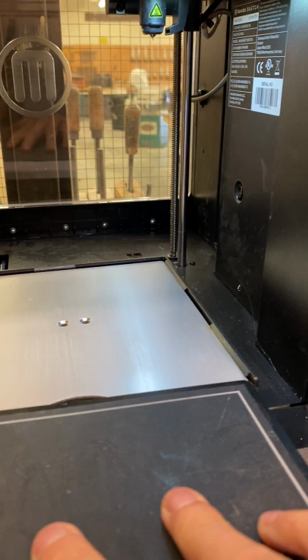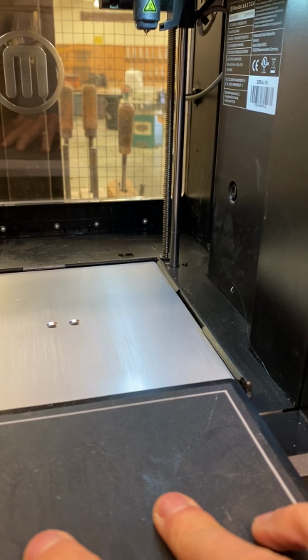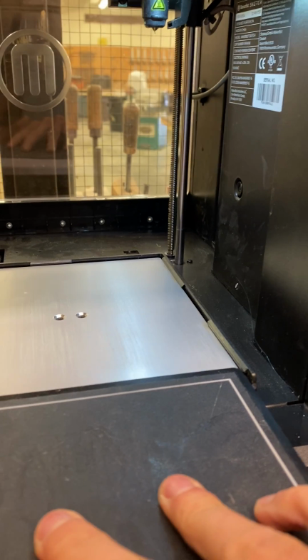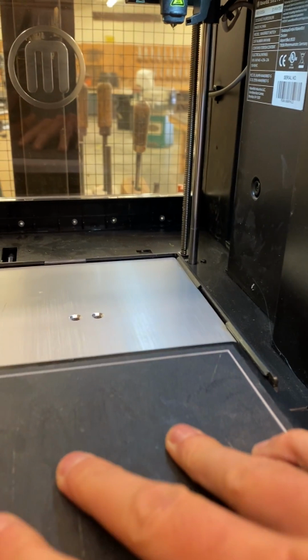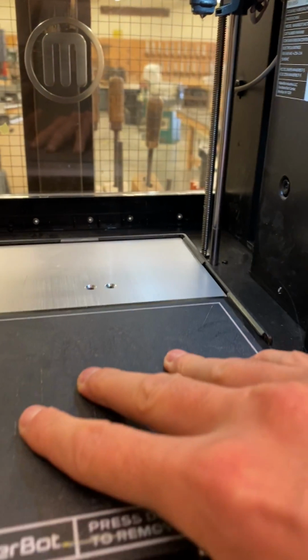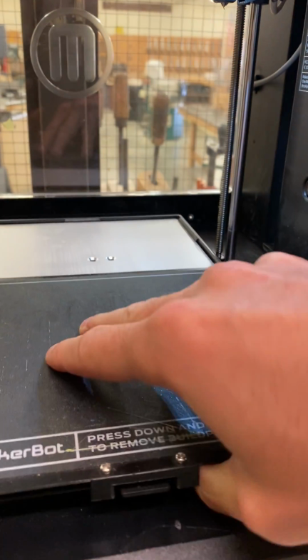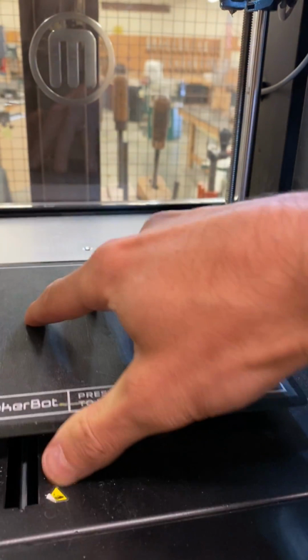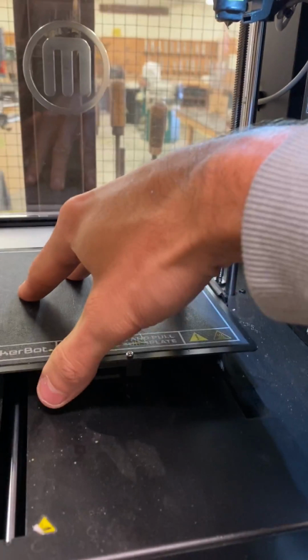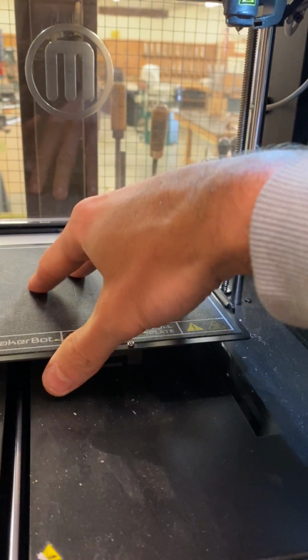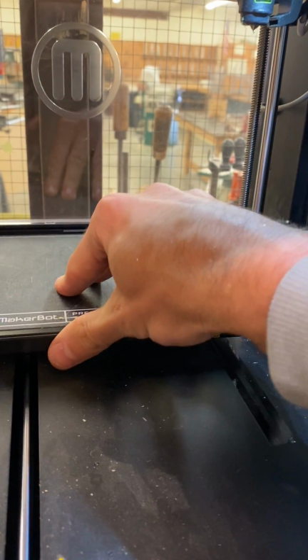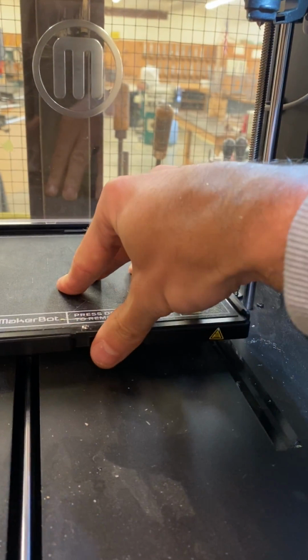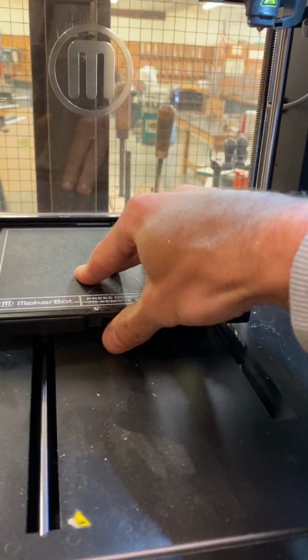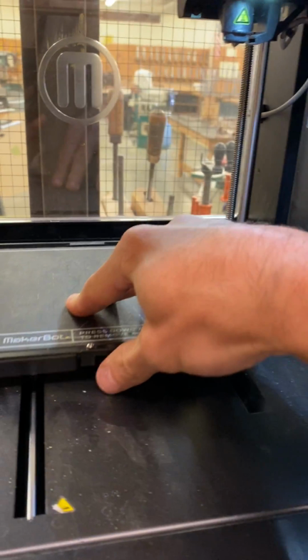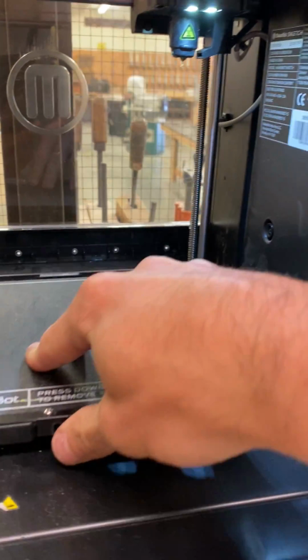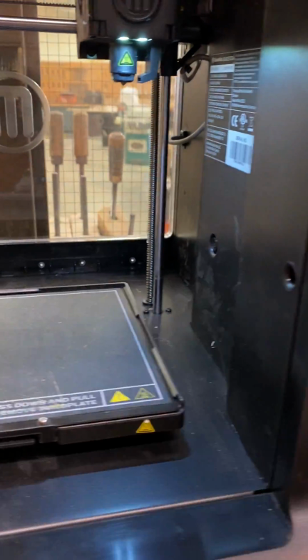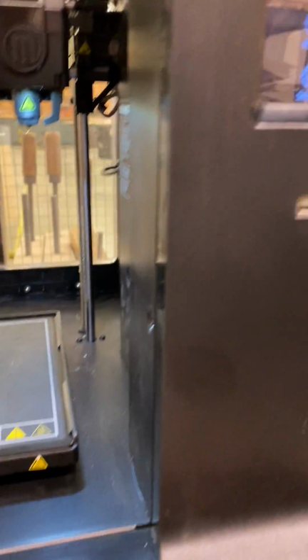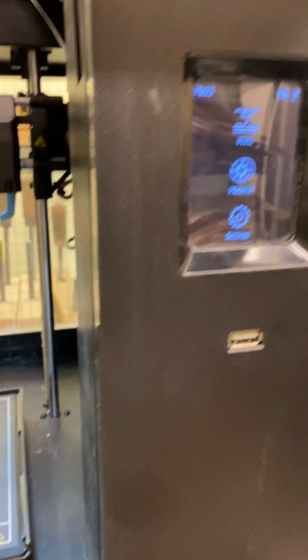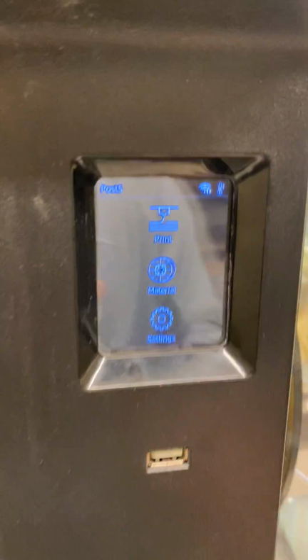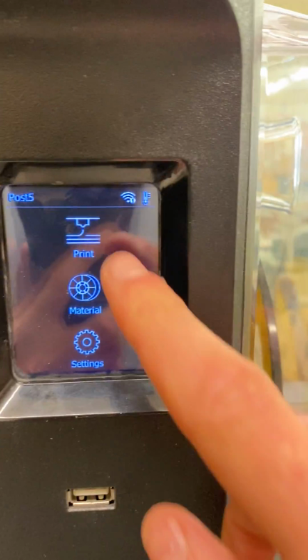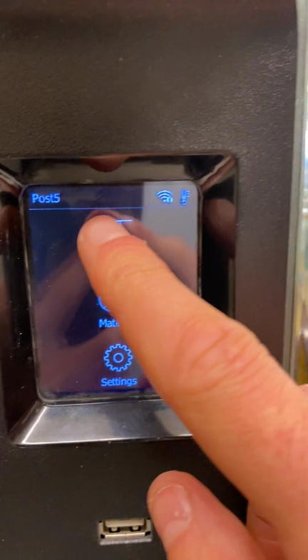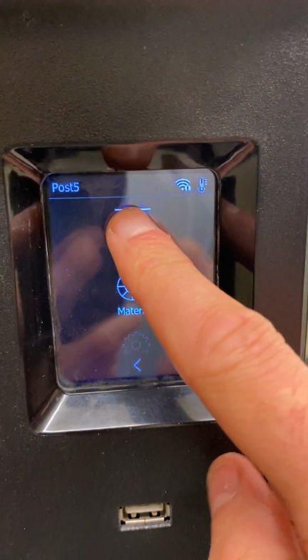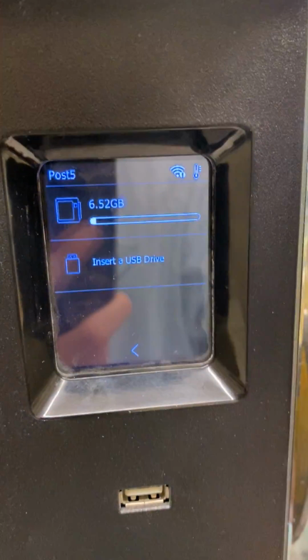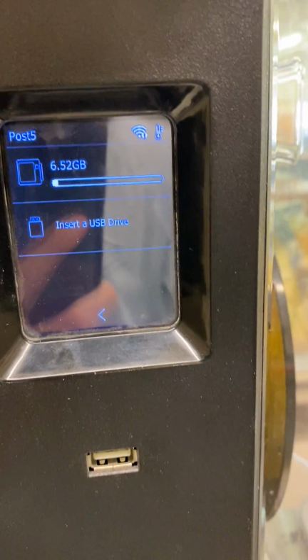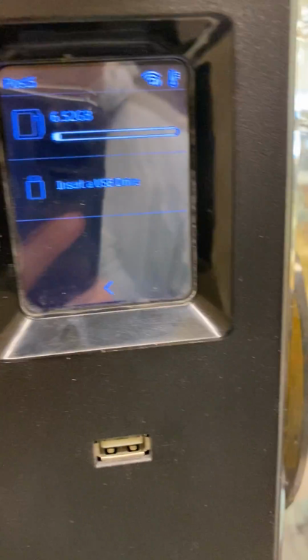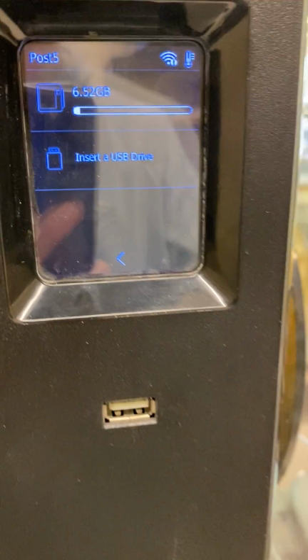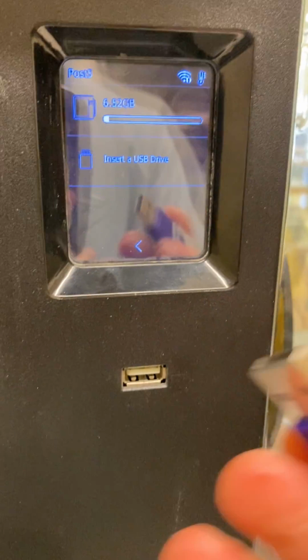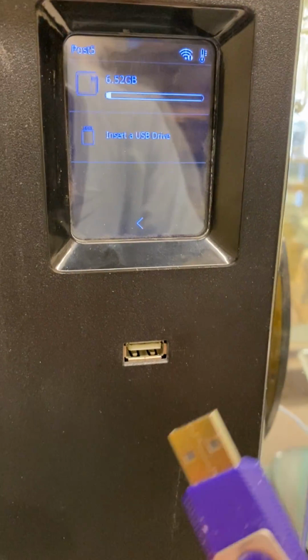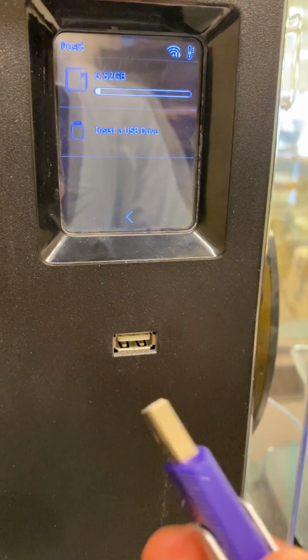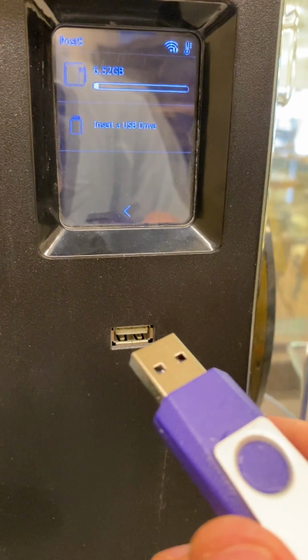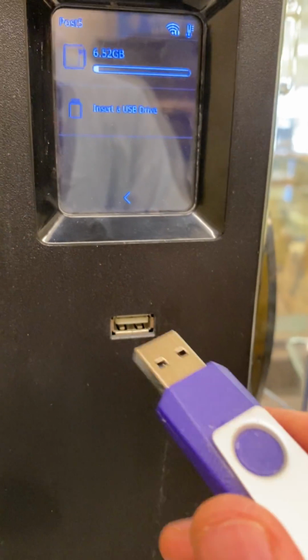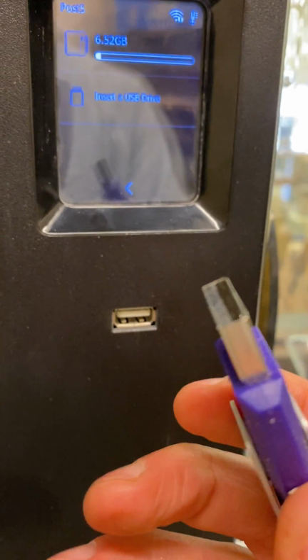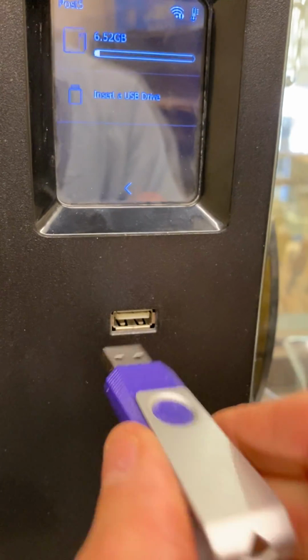Reload our new plate. Press print. We'll use our thumb drive and plug it into the front port.